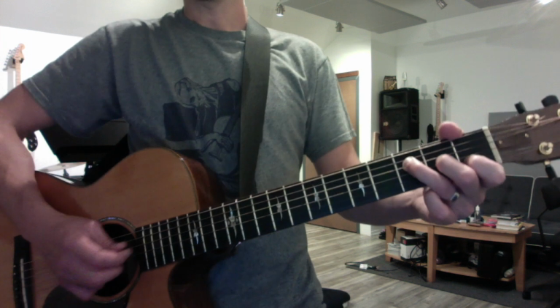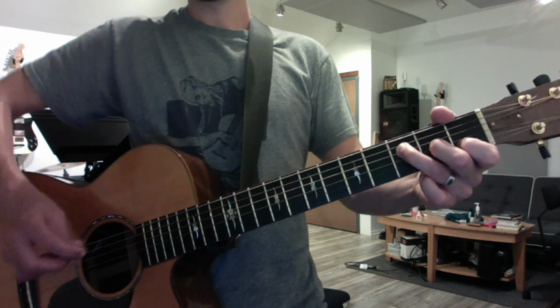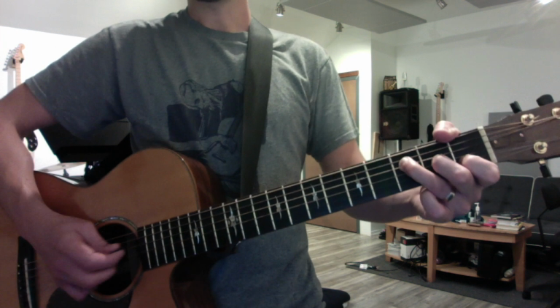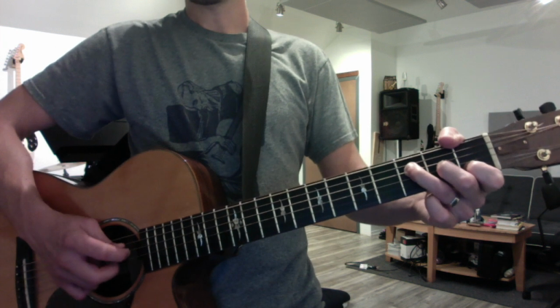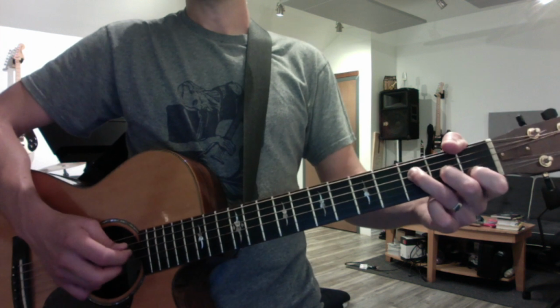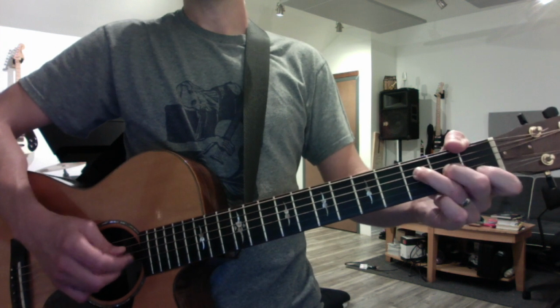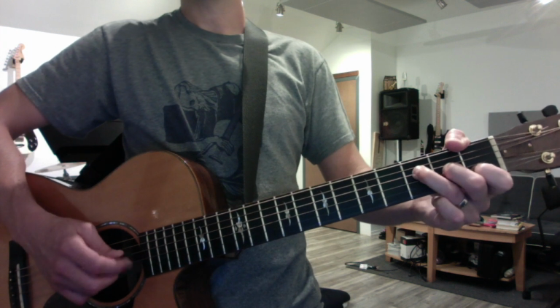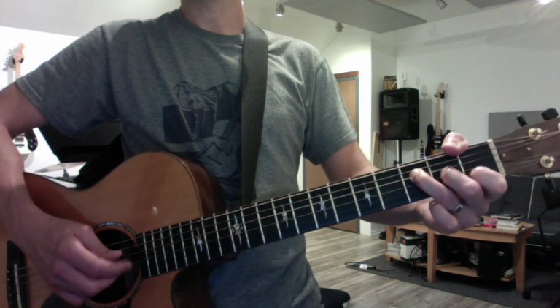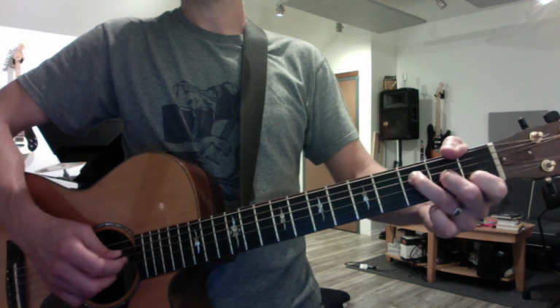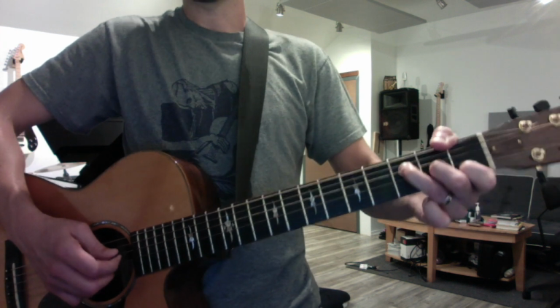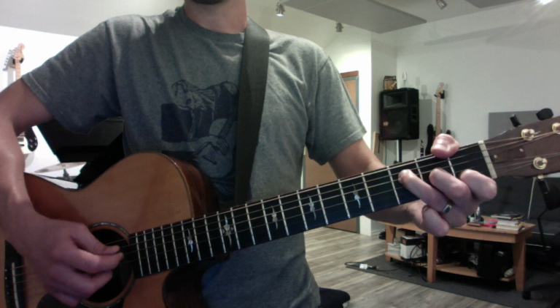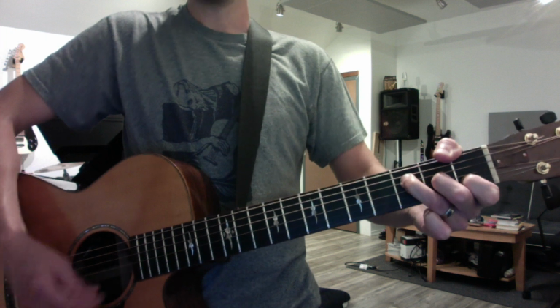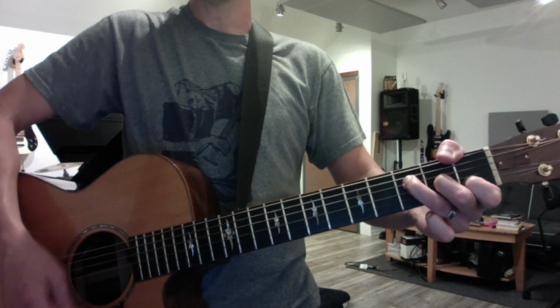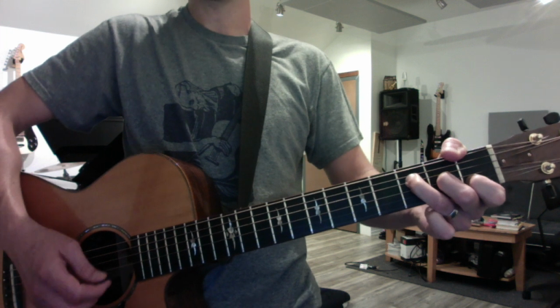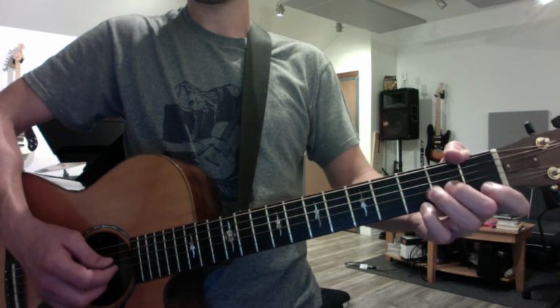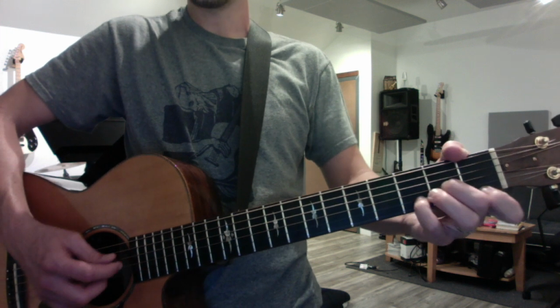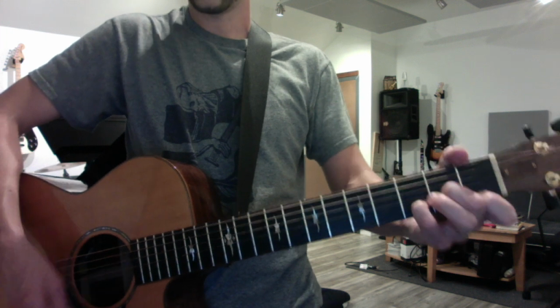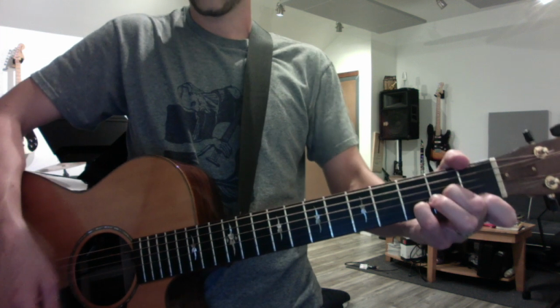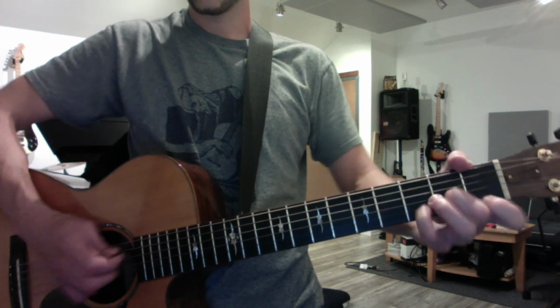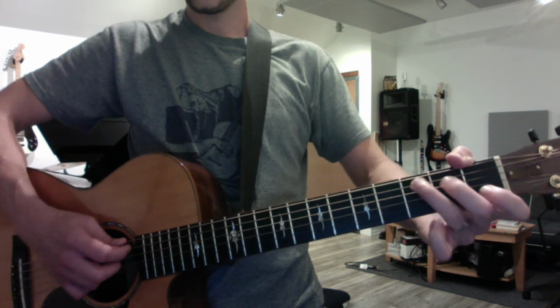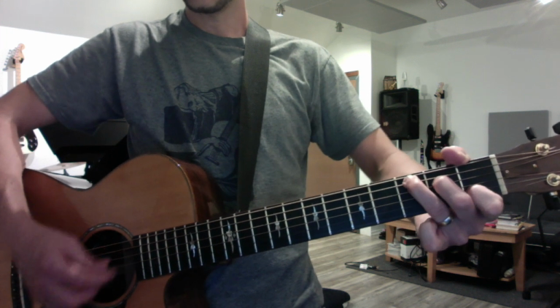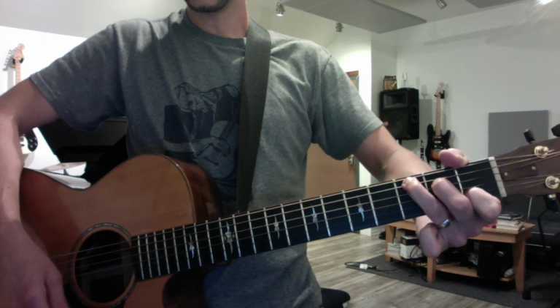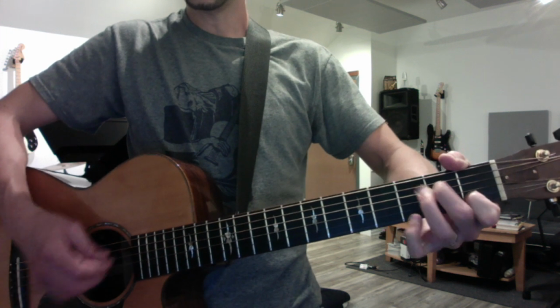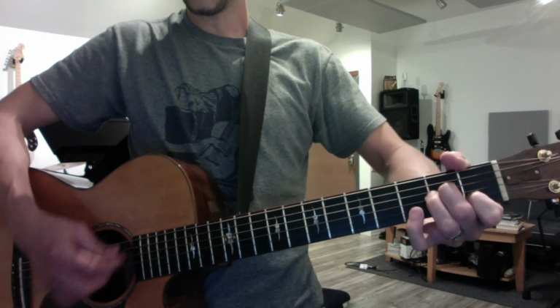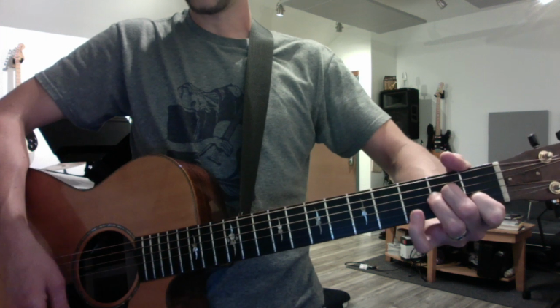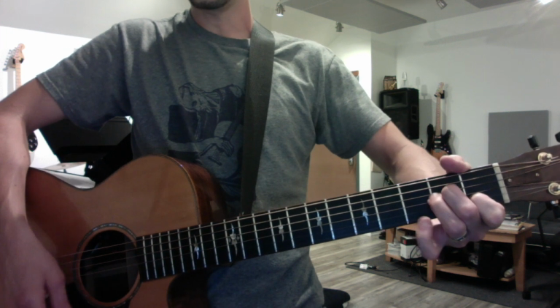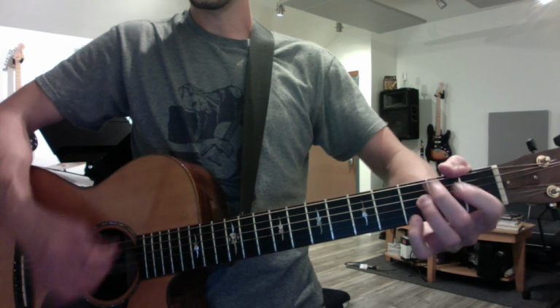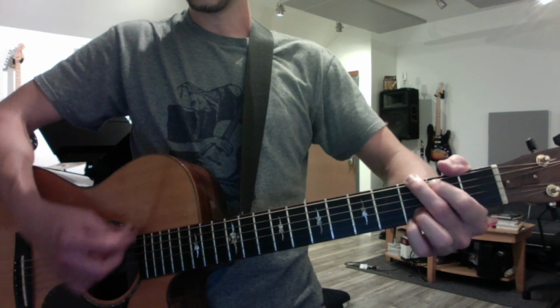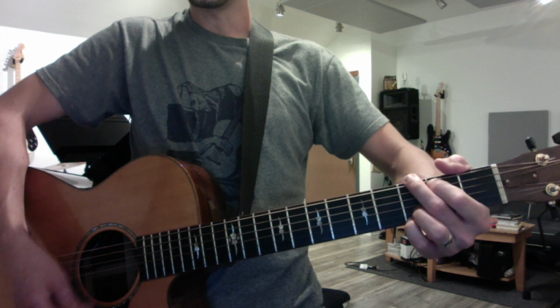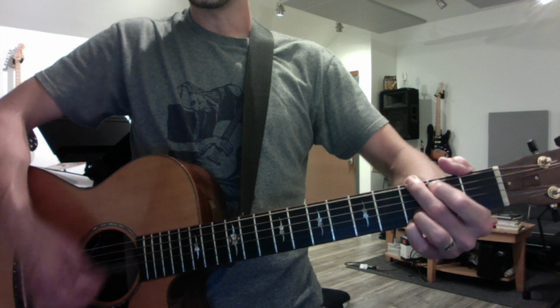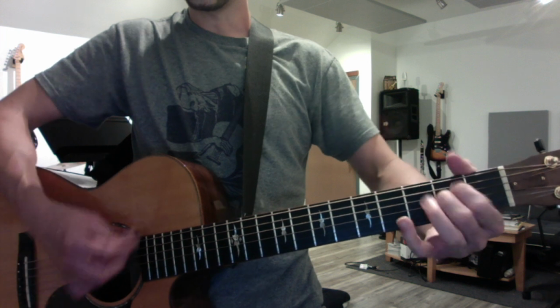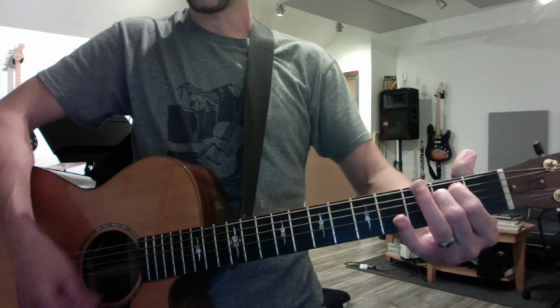So we're going to start with F and we're going to do the relative minor walk down. So you have F to D minor, C to A minor, and G to E minor.